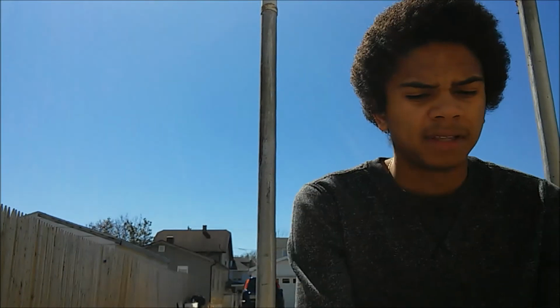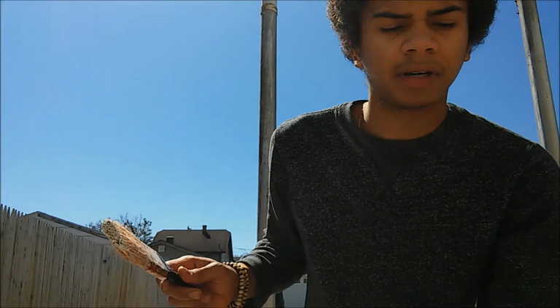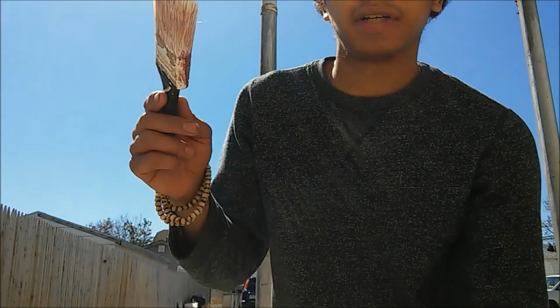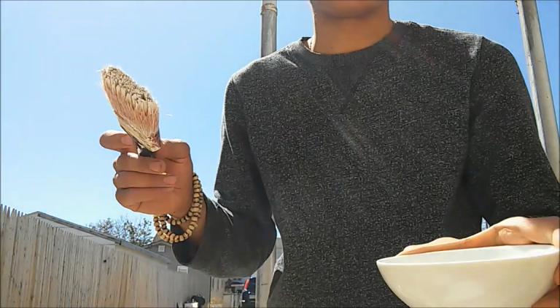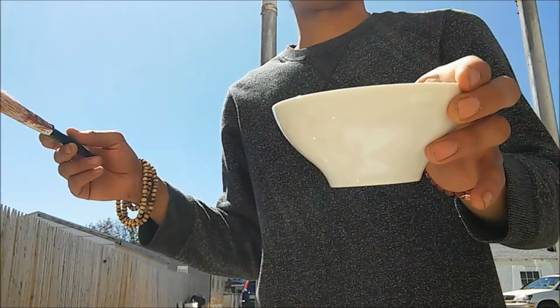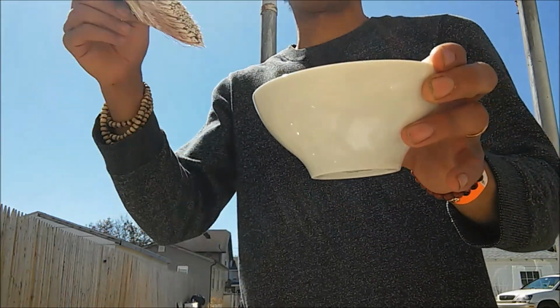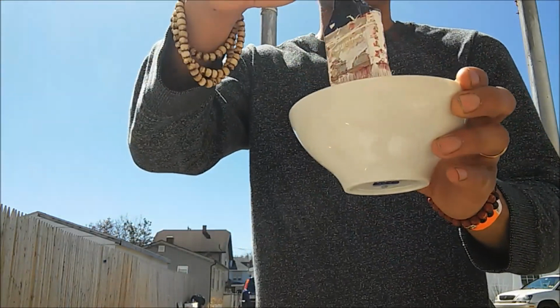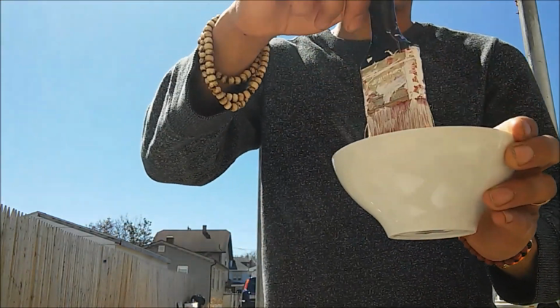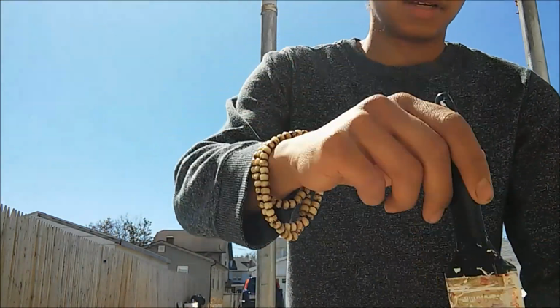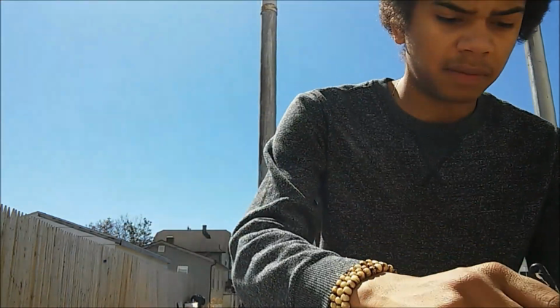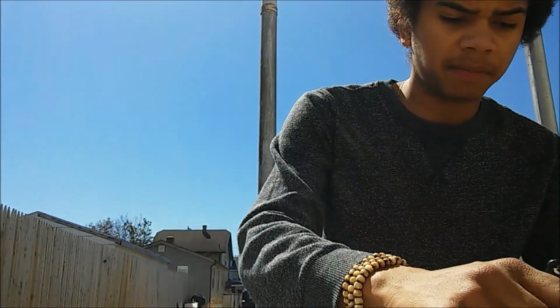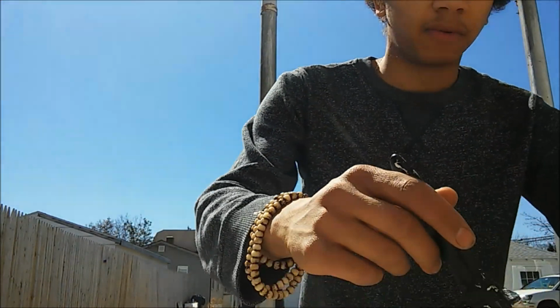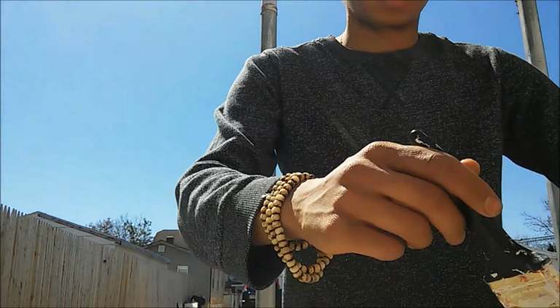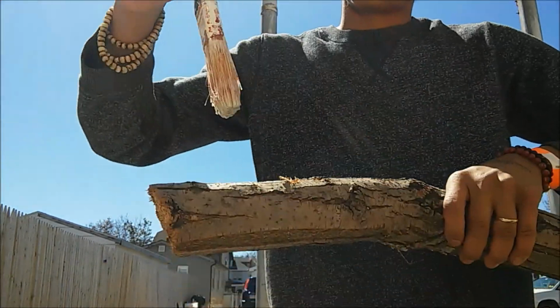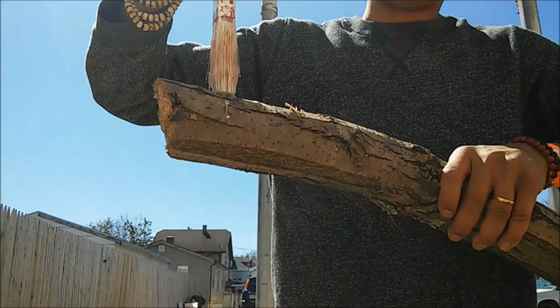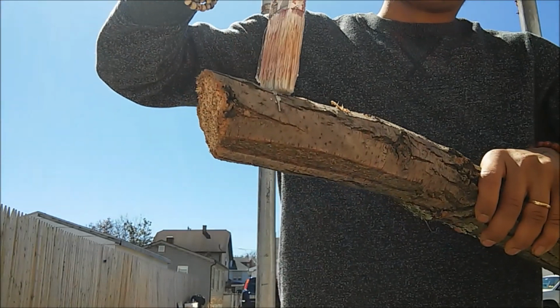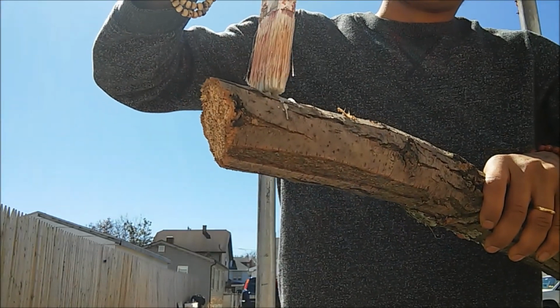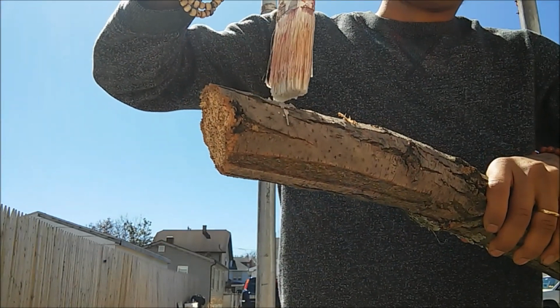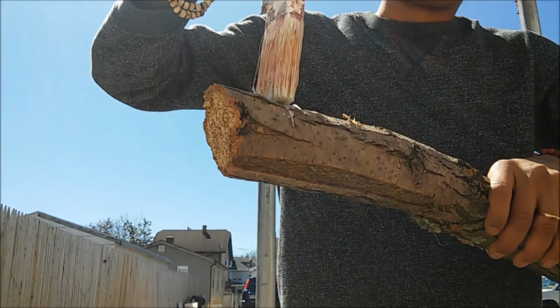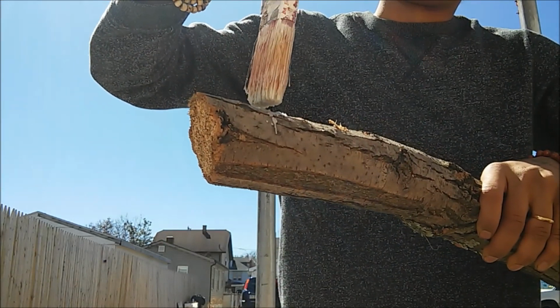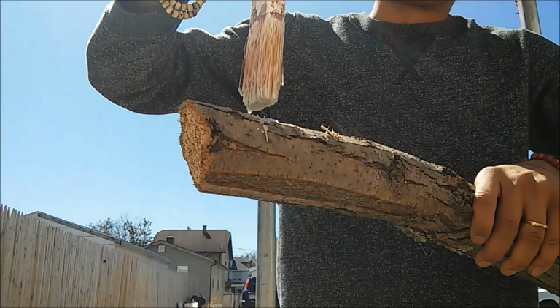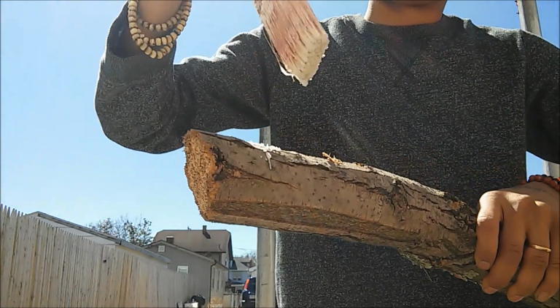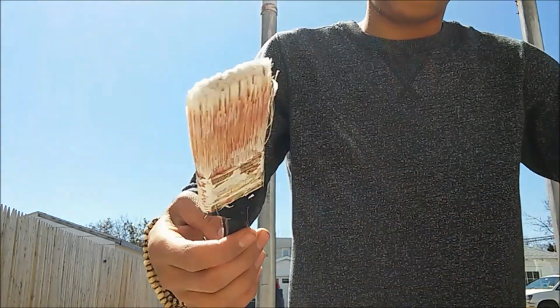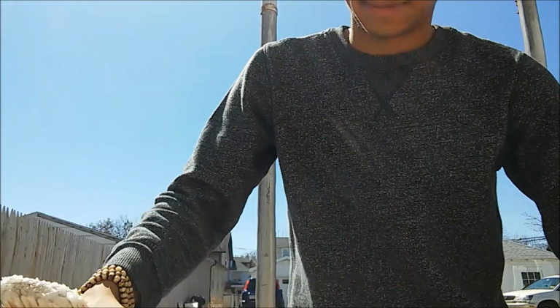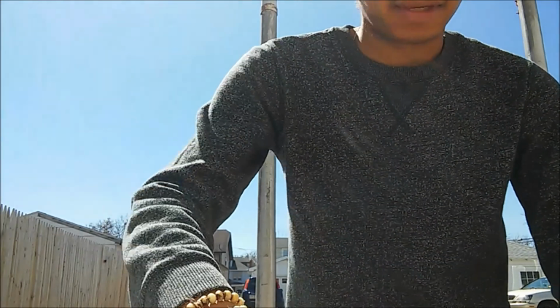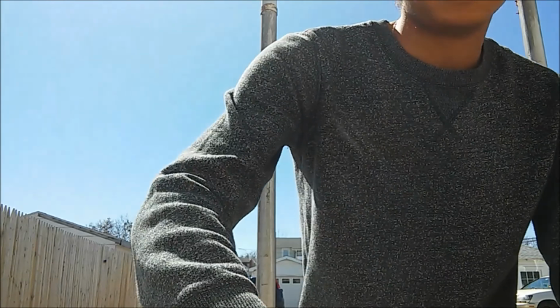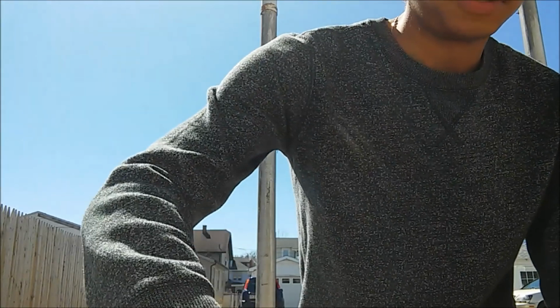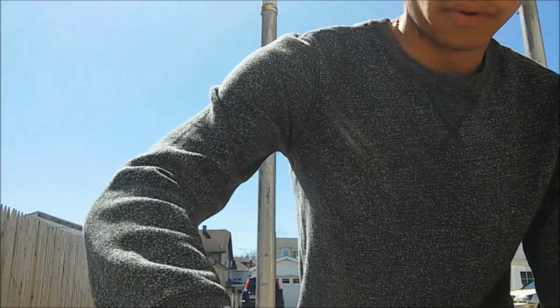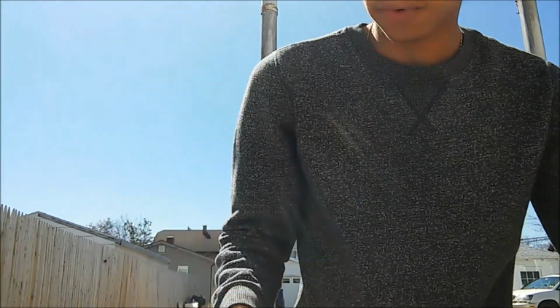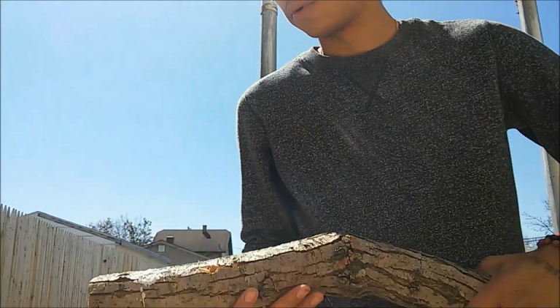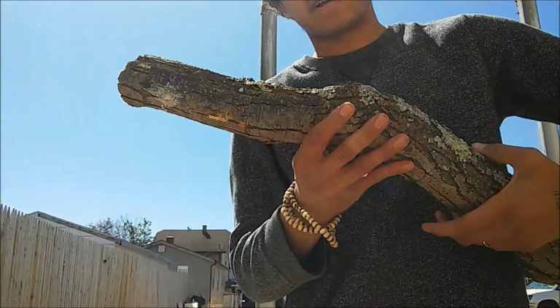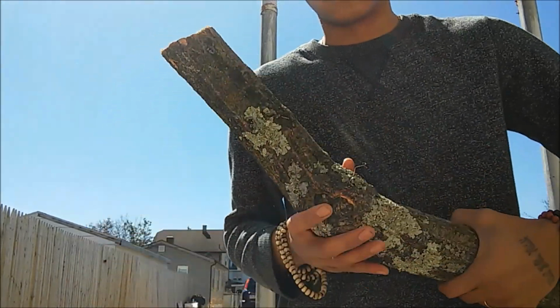Take a brush with your melted wax, dip your brush in the wax, and just cover up your plug. Then just do that the whole way around the log.